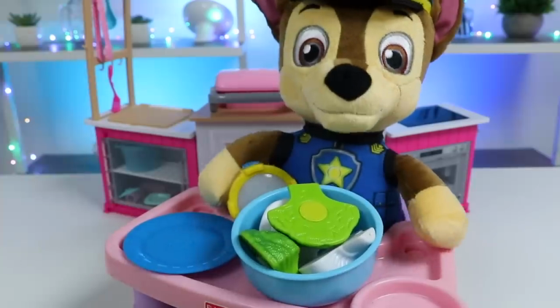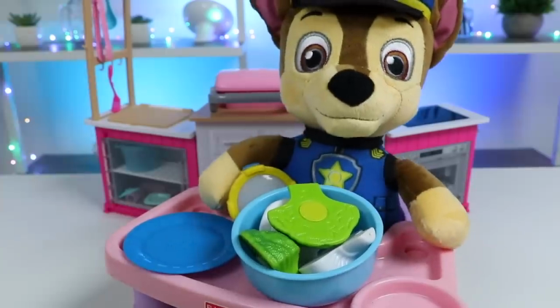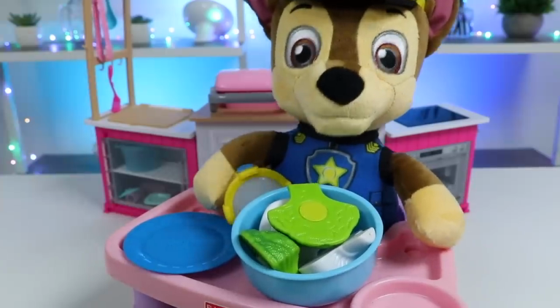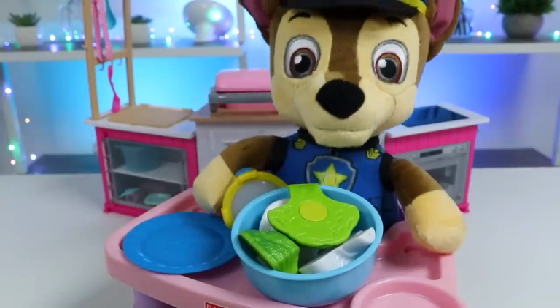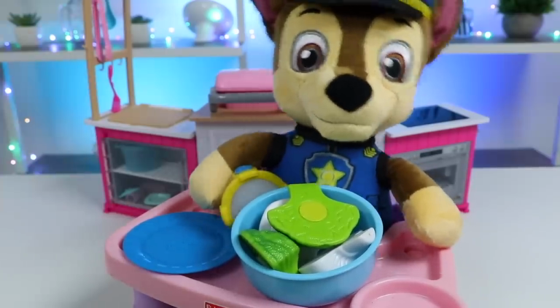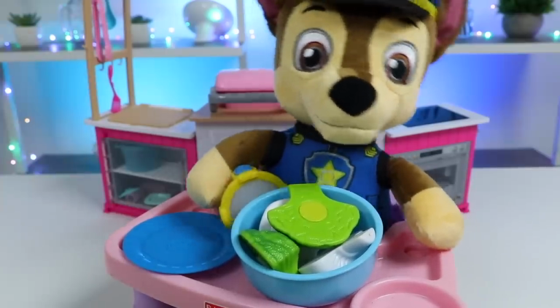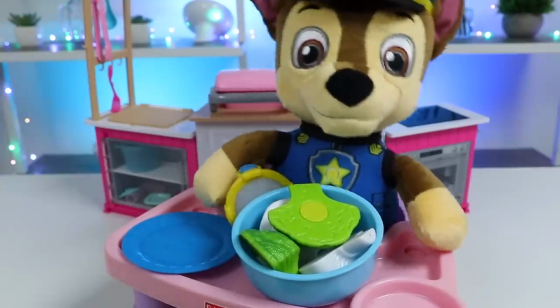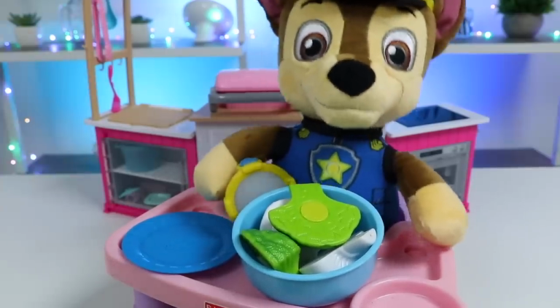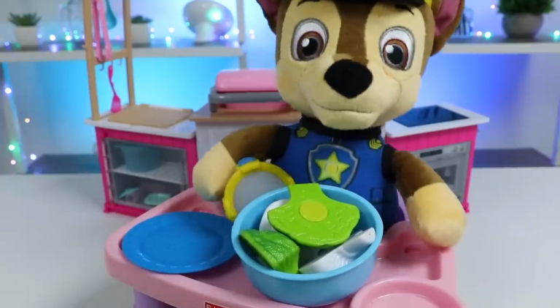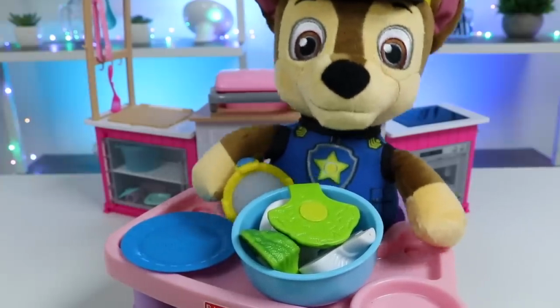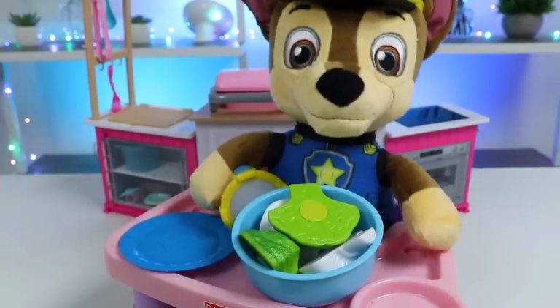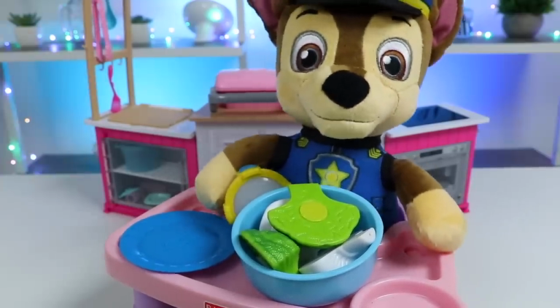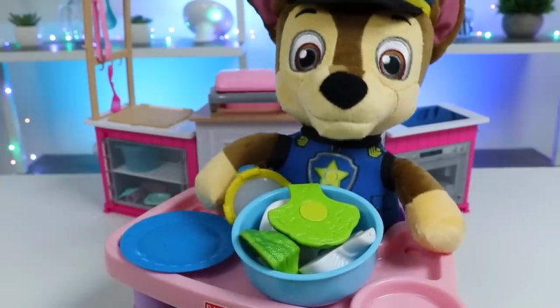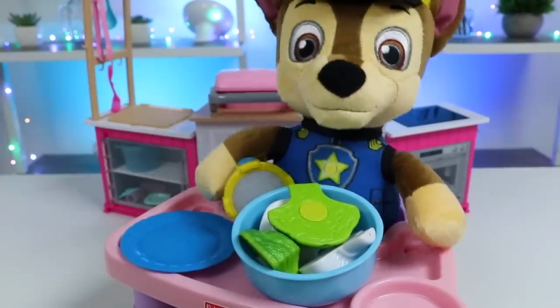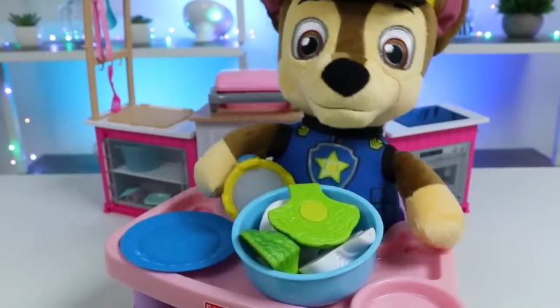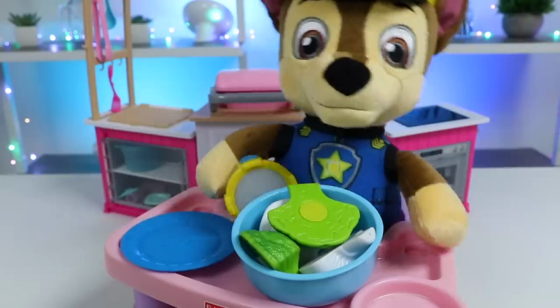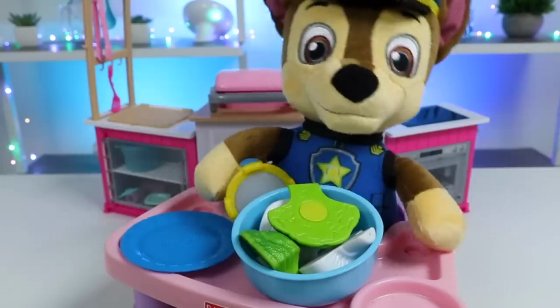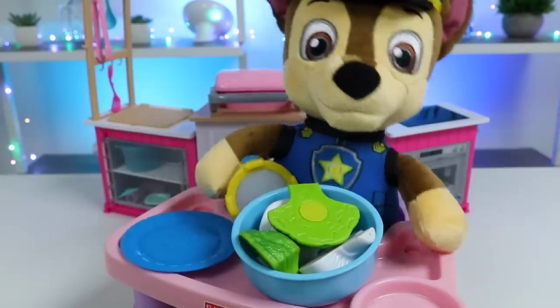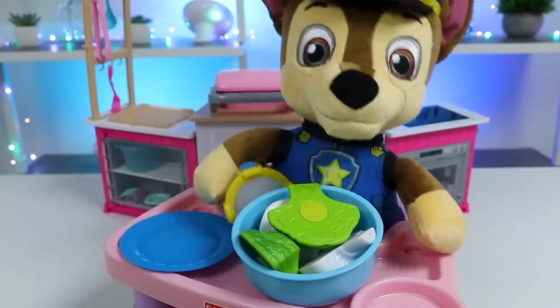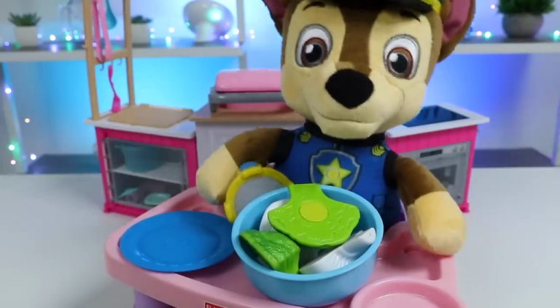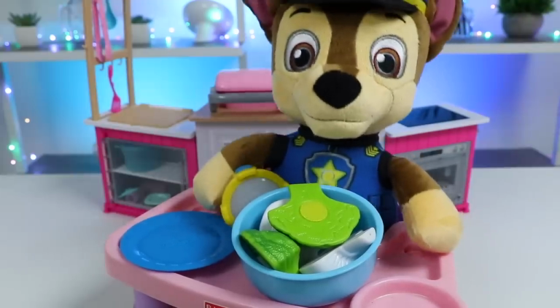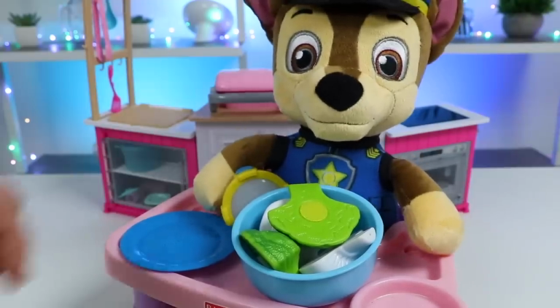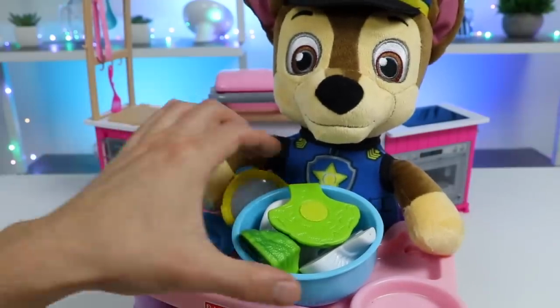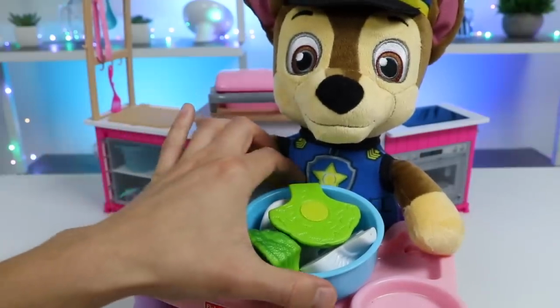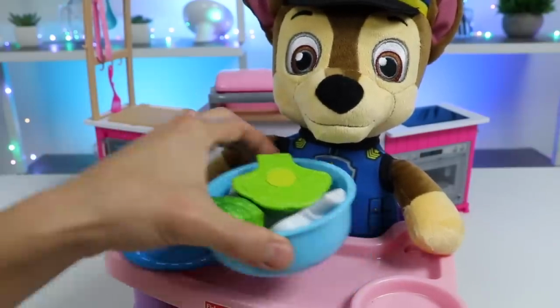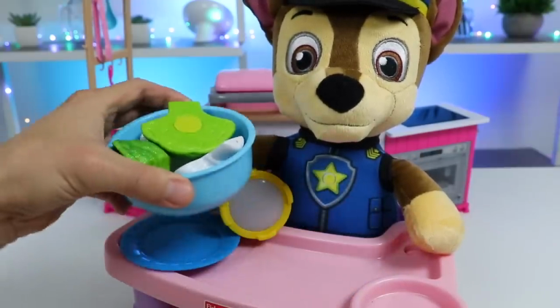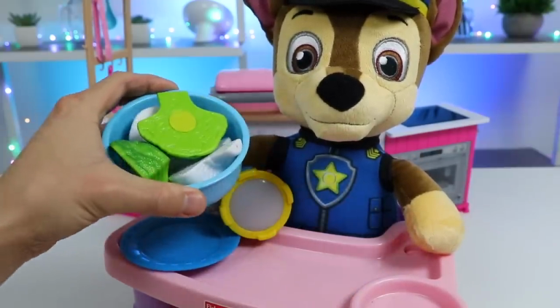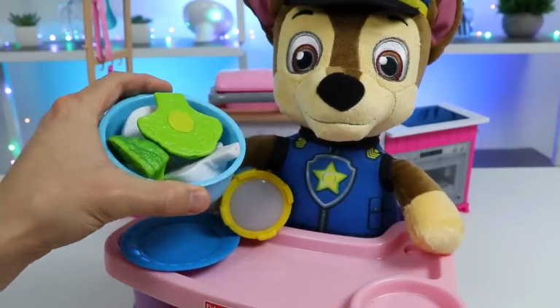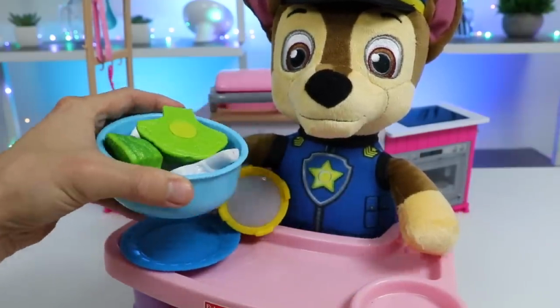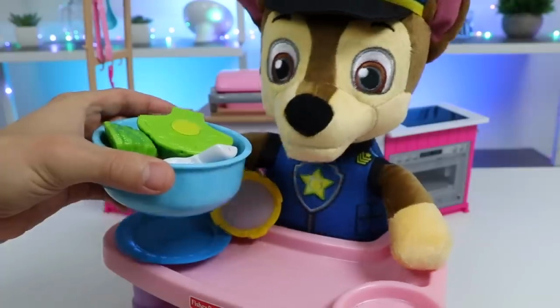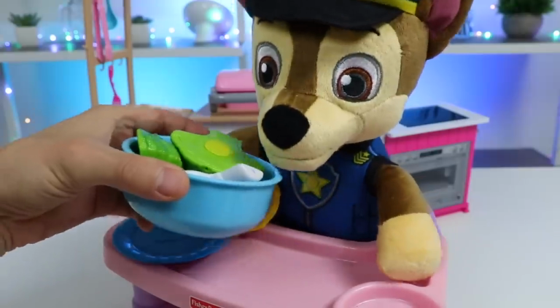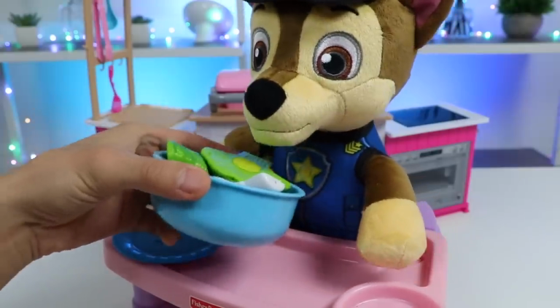Wow. That steak was cooked perfectly. It was really juicy, and the seasoning was amazing. You know, I don't really like vegetables, but I said I trust your cooking, so I'll give them a try. Trust me. You're going to love these veggies. I personally love mushrooms and broccoli.